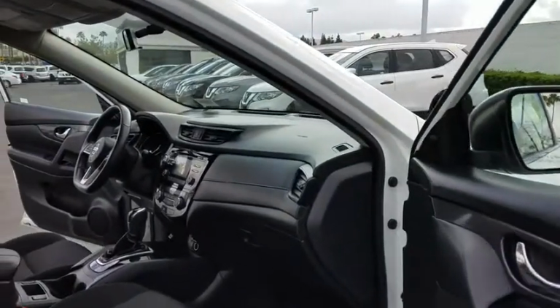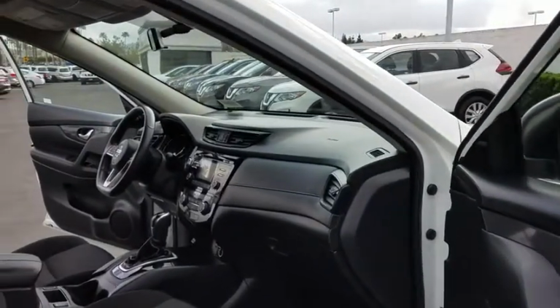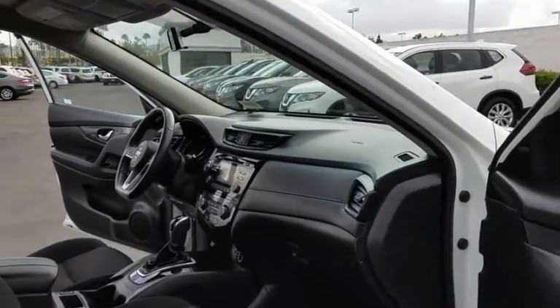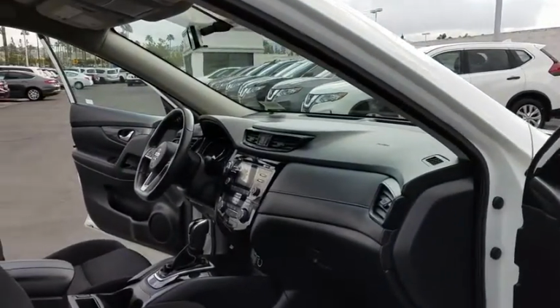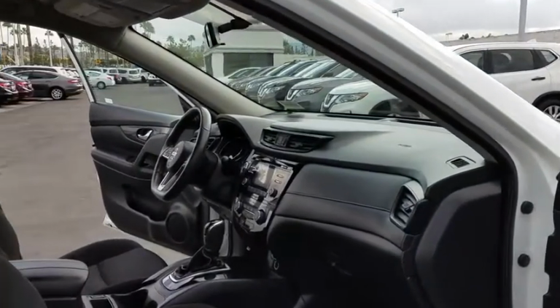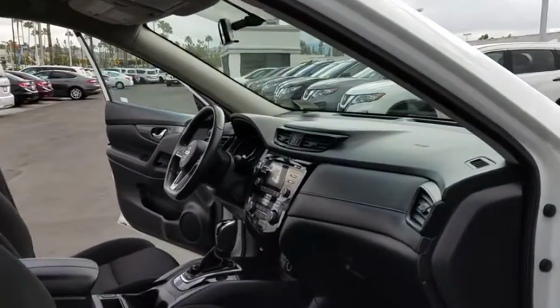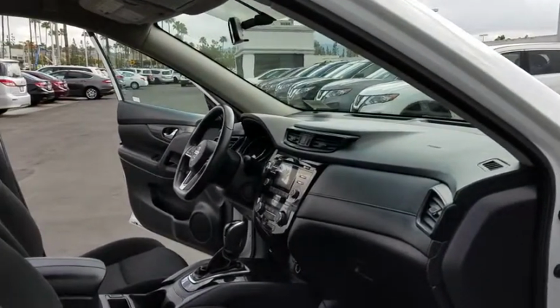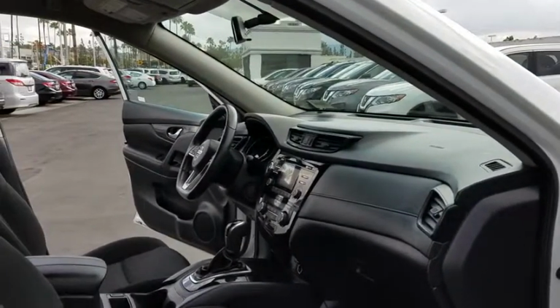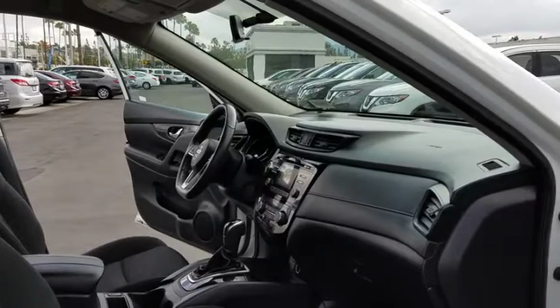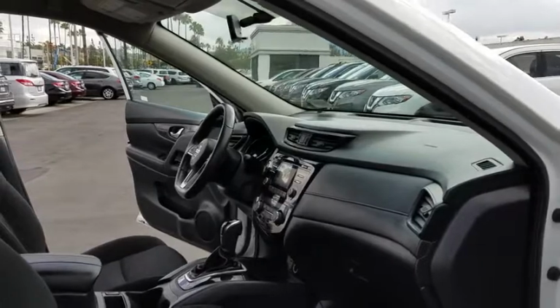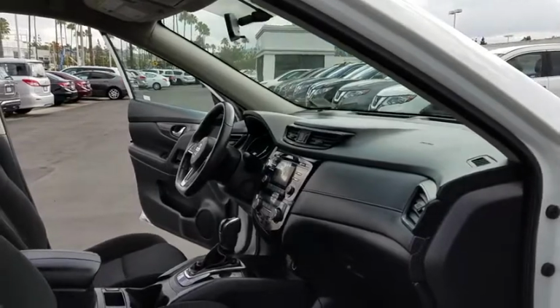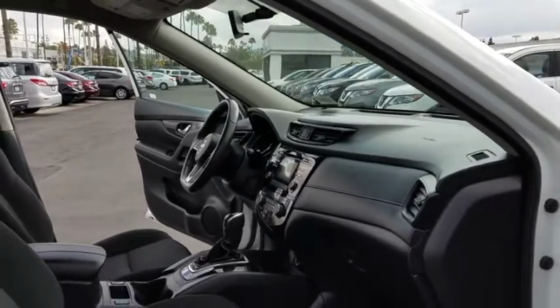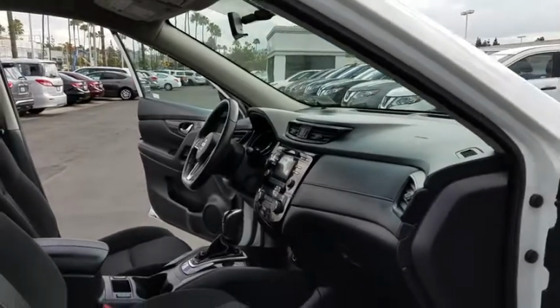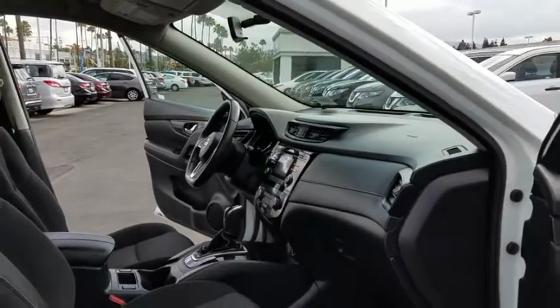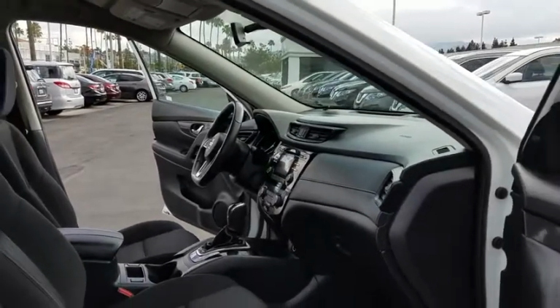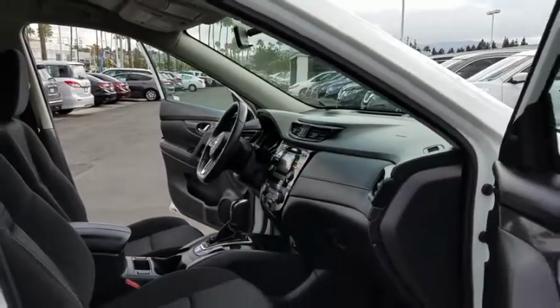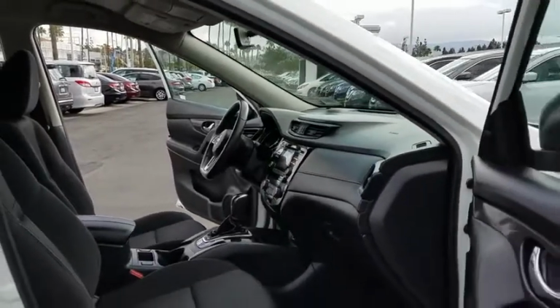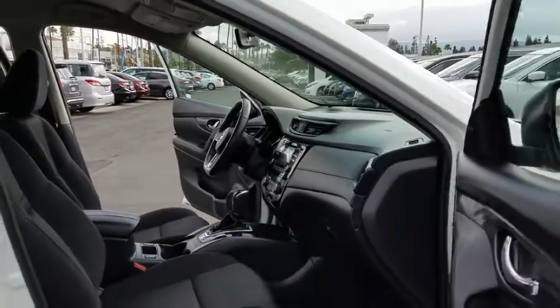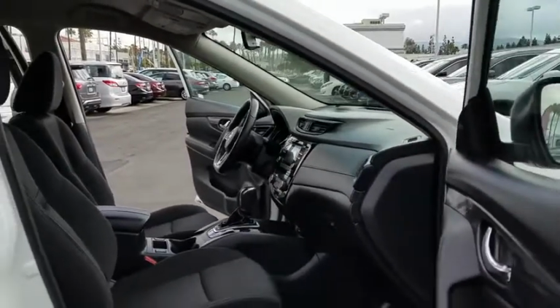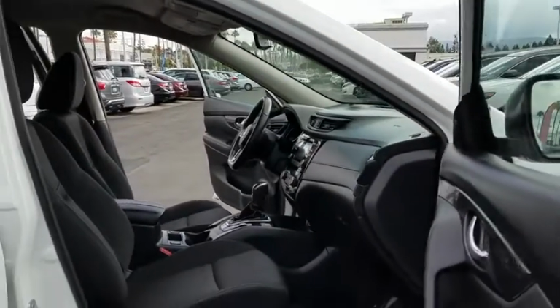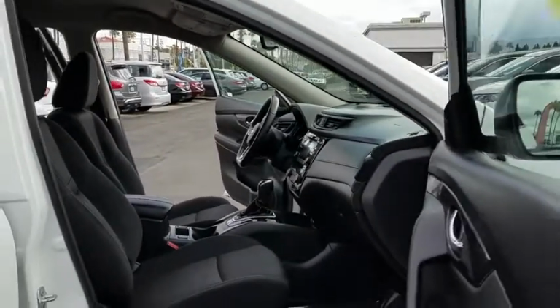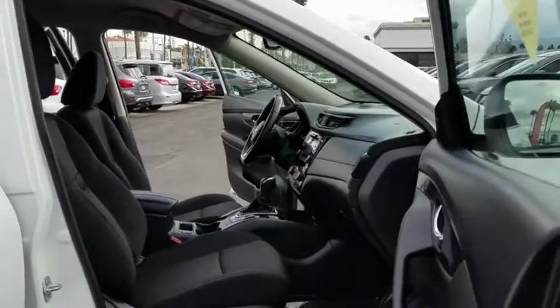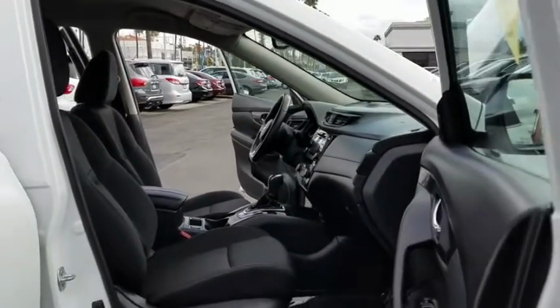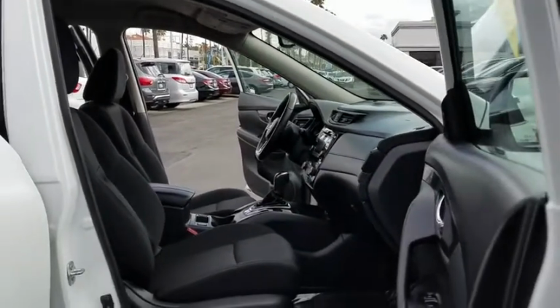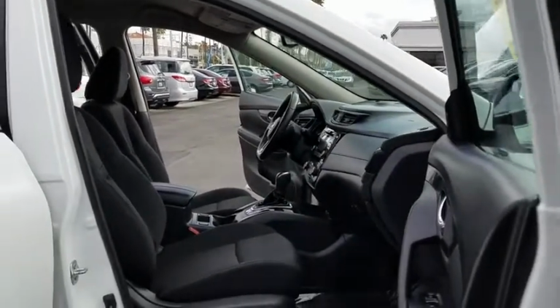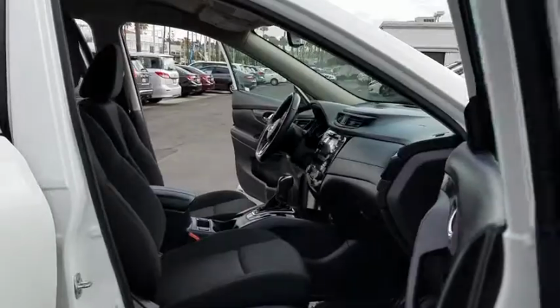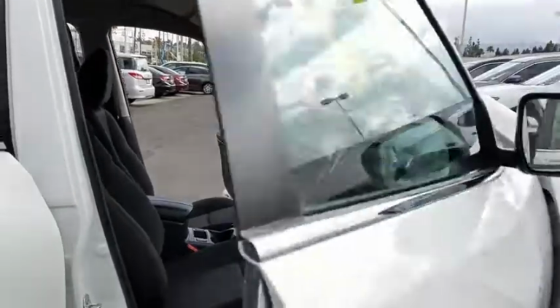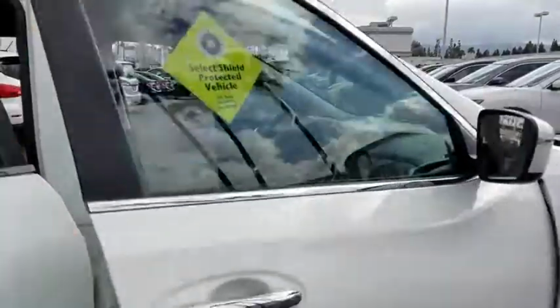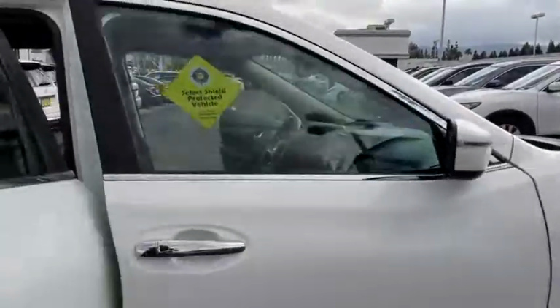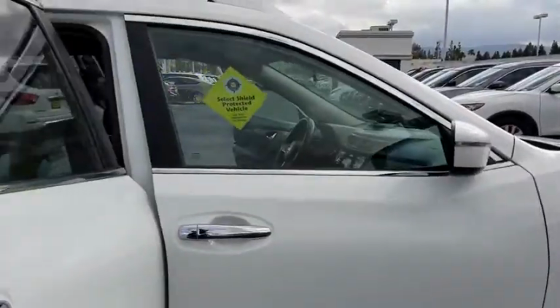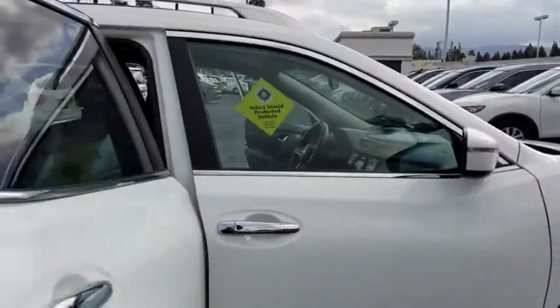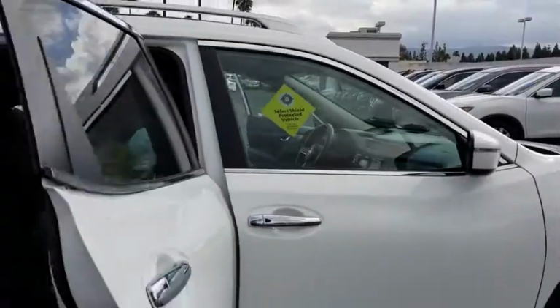Steering wheel audio controls, Bluetooth, adjustable steering wheel, power steering, cruise control, four-wheel disc brakes, AM-FM stereo radio, rear defrost.